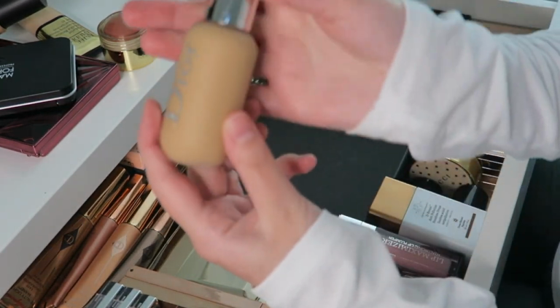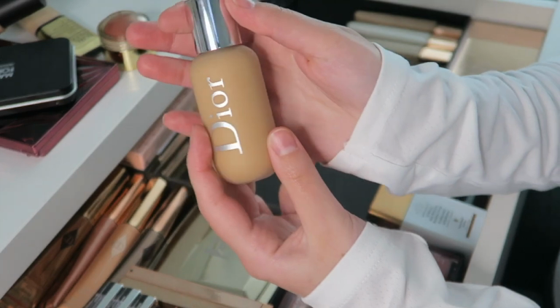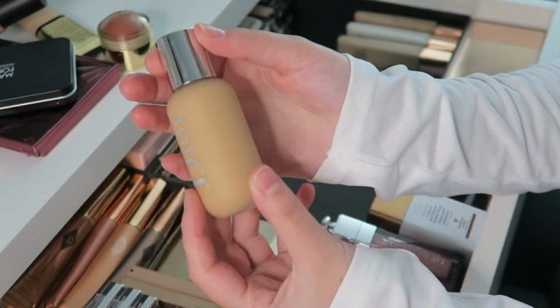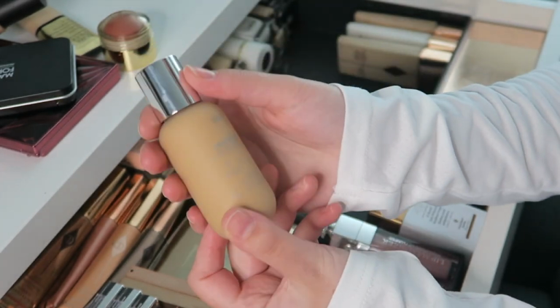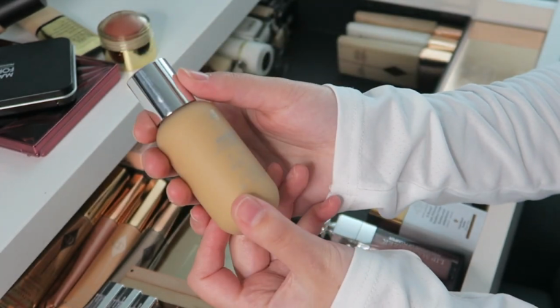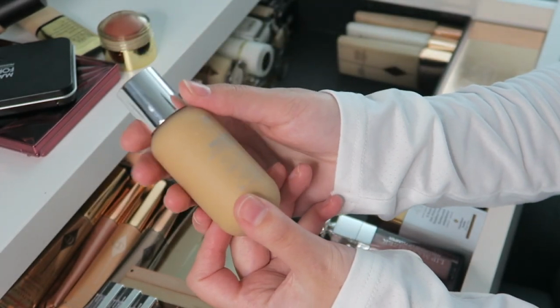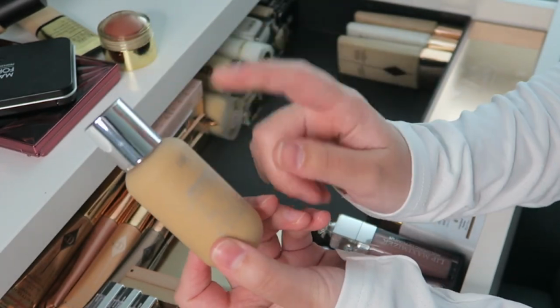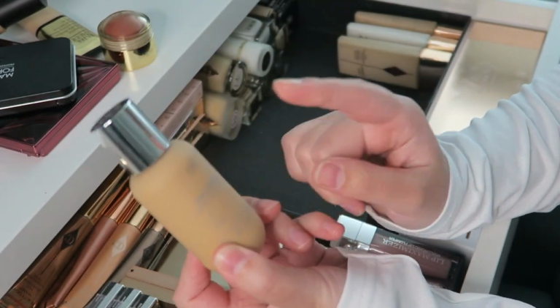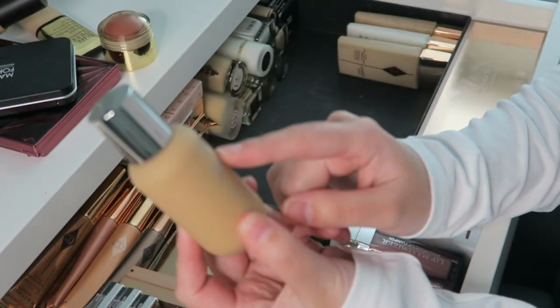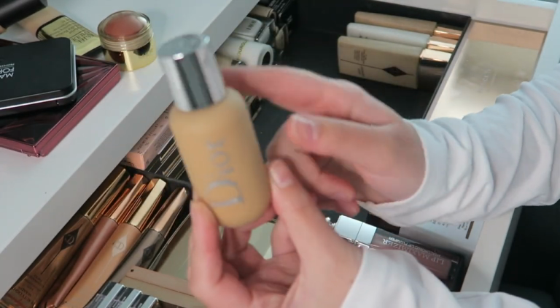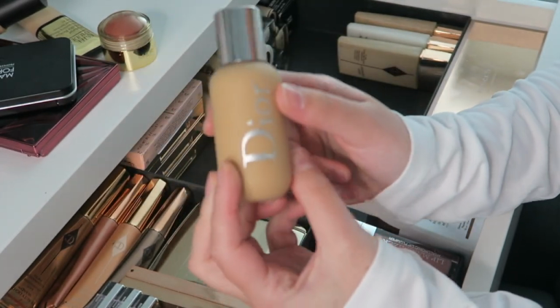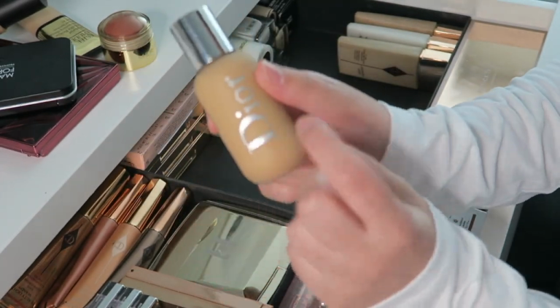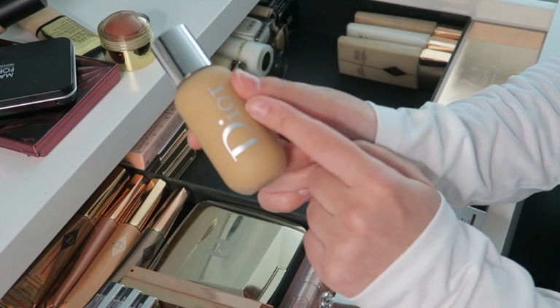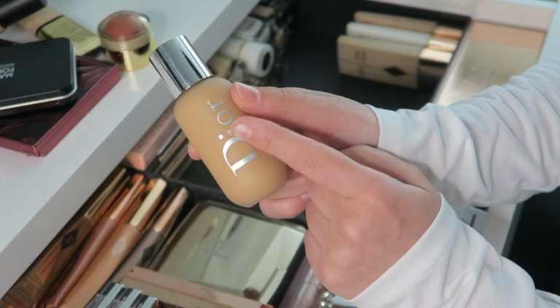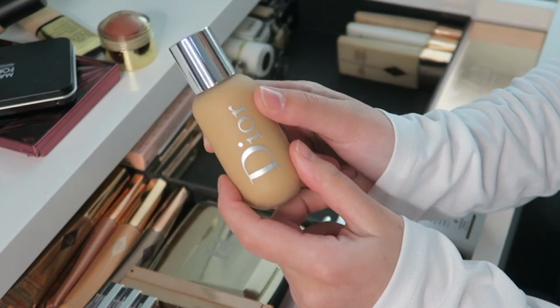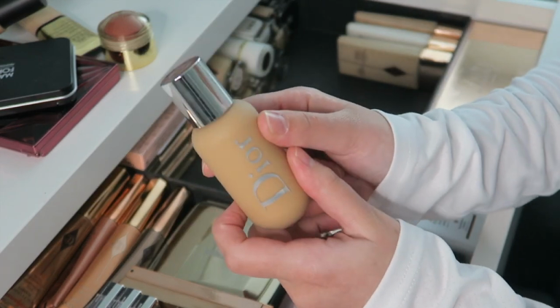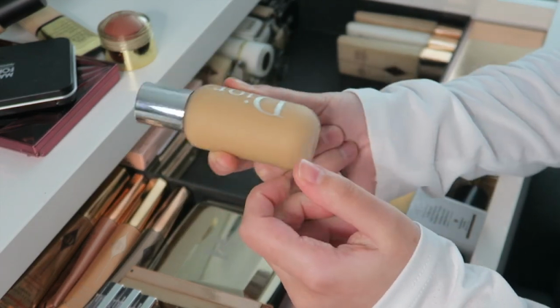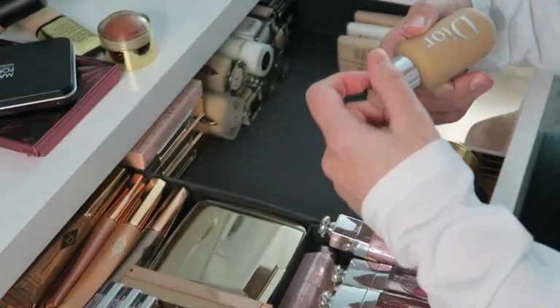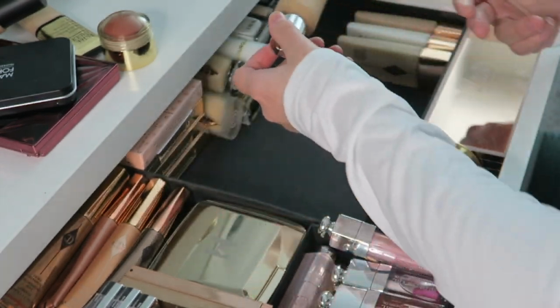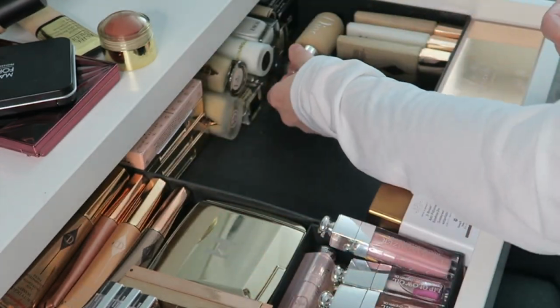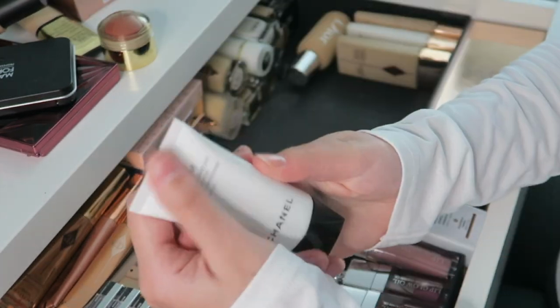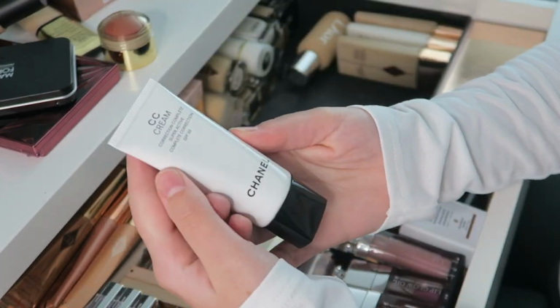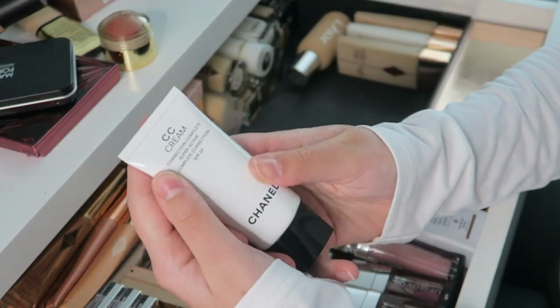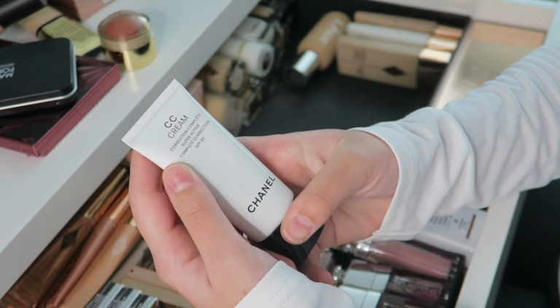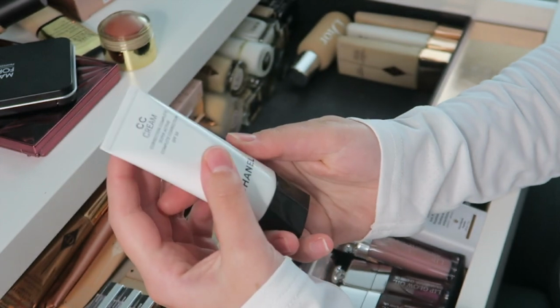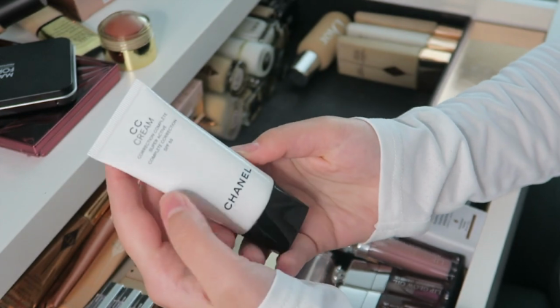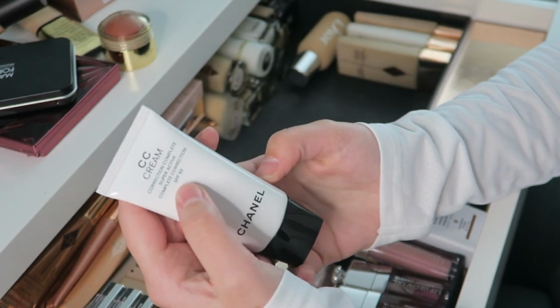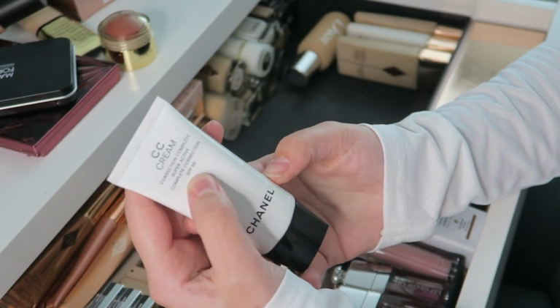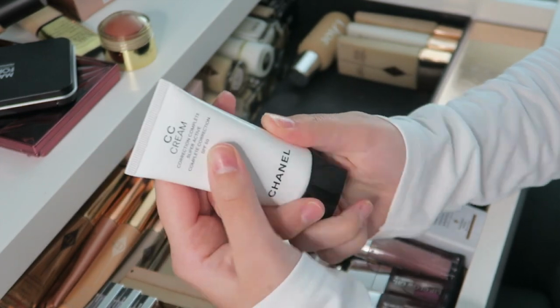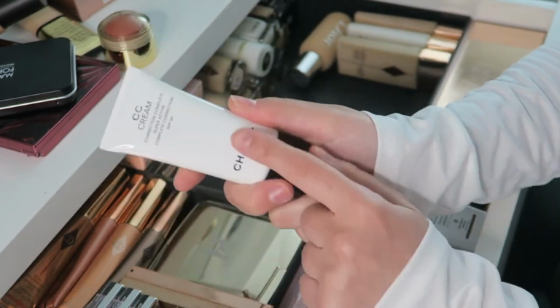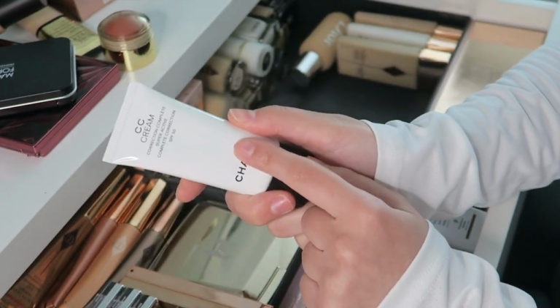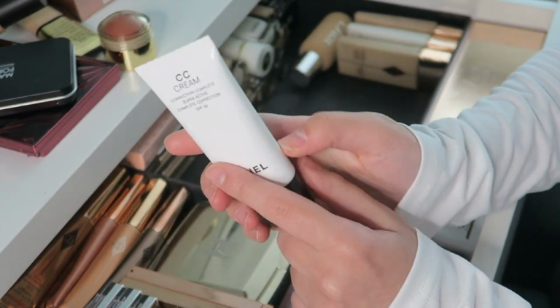Then I have another one of the Dear Backstage foundations in a shade darker than the one I'm currently using — this is also my summer shade so I keep it here. And then I have the Chanel CC Cream with SPF 50 — haven't used this yet, still fully sealed.